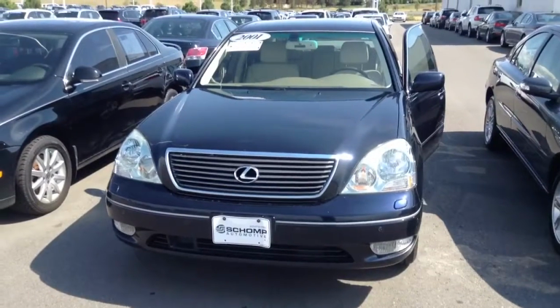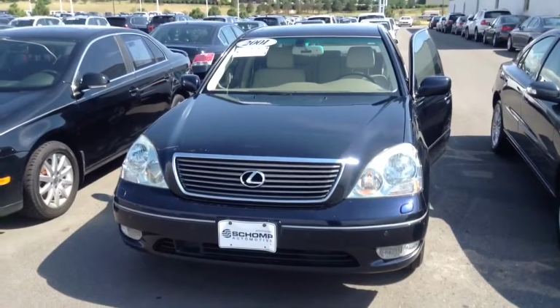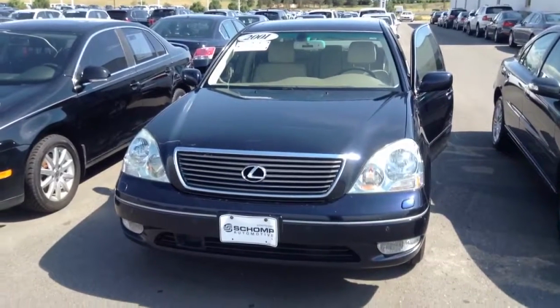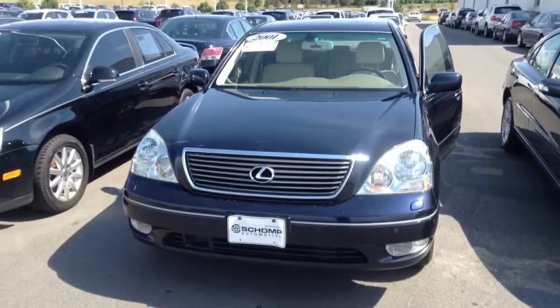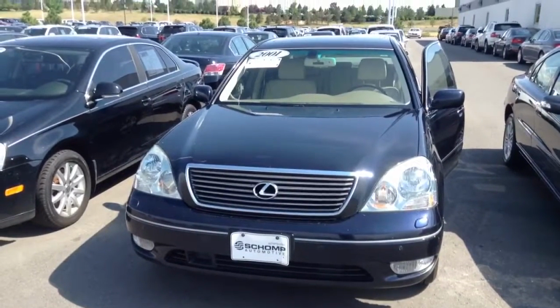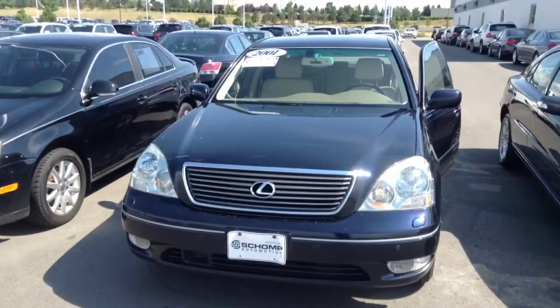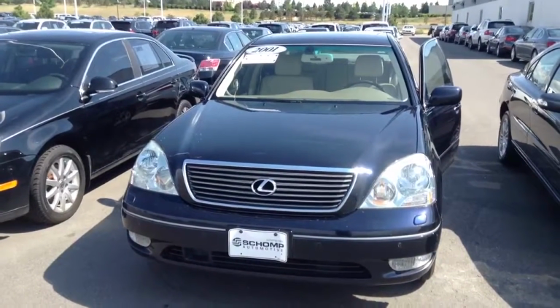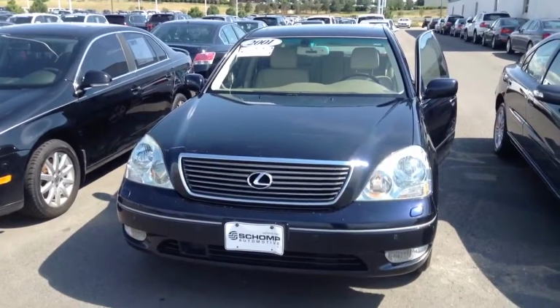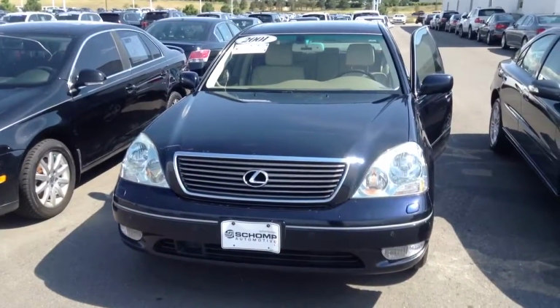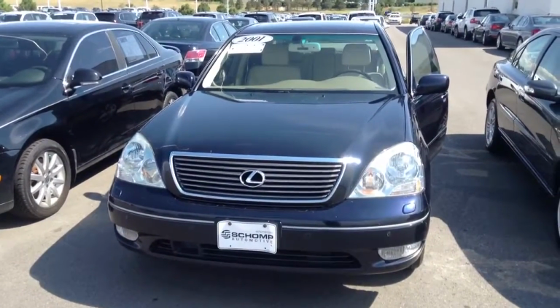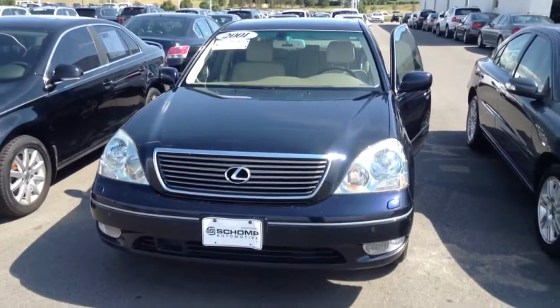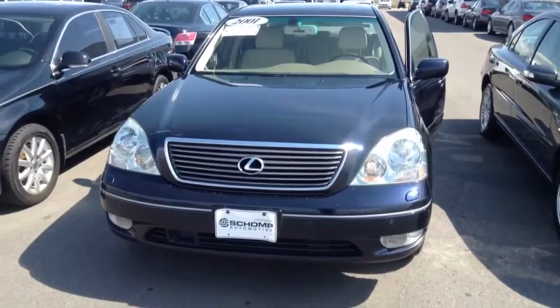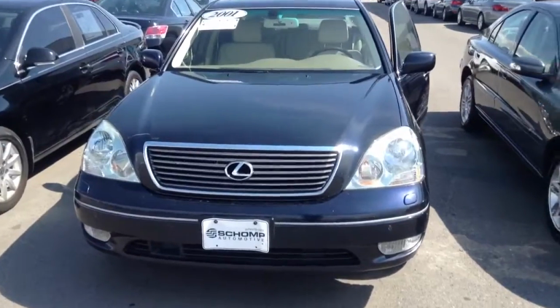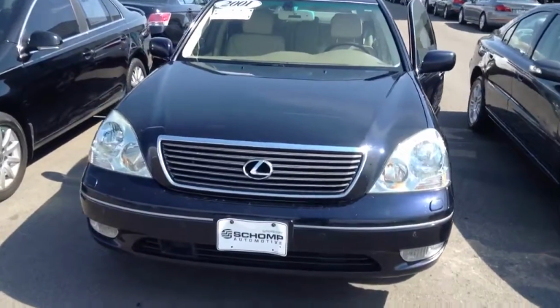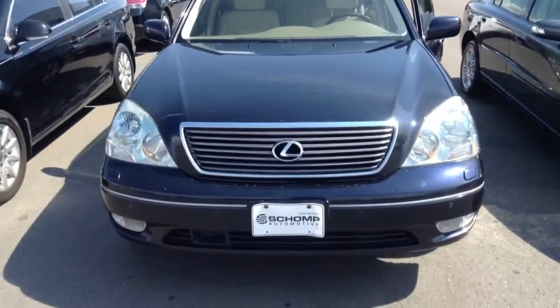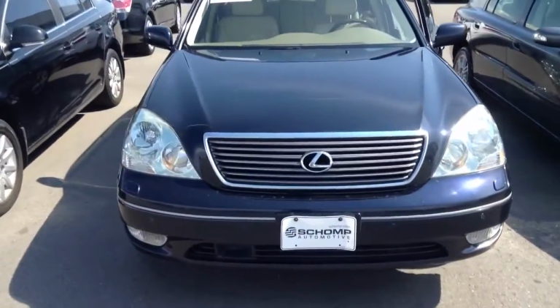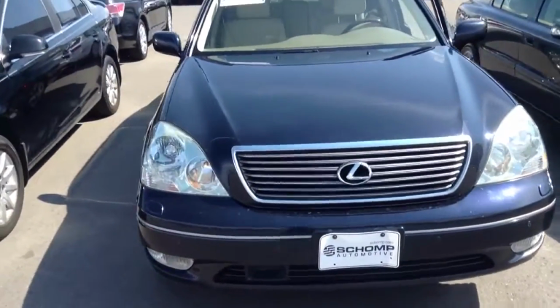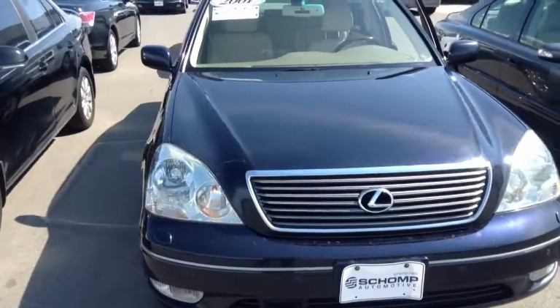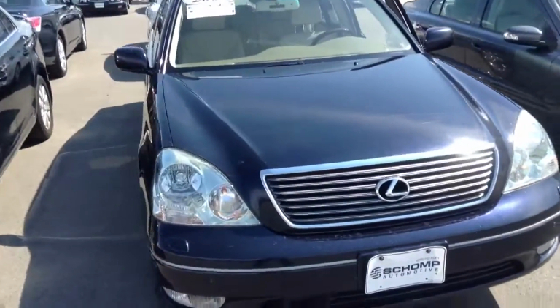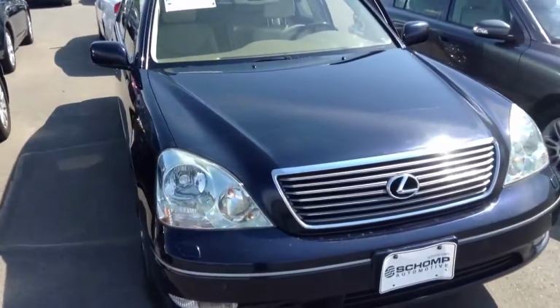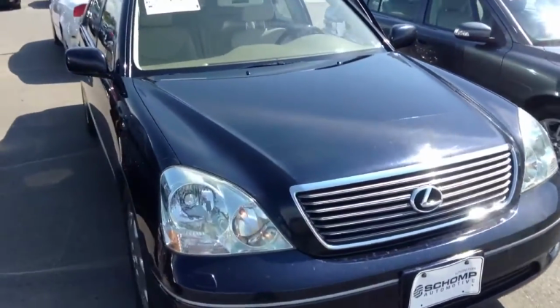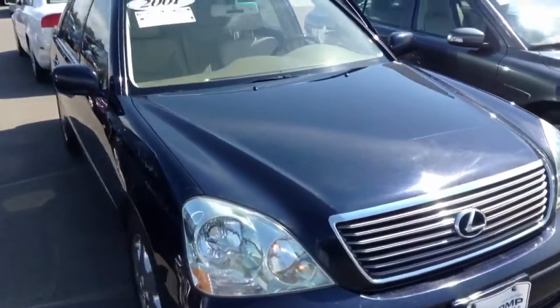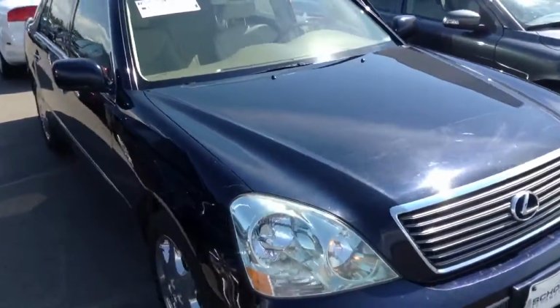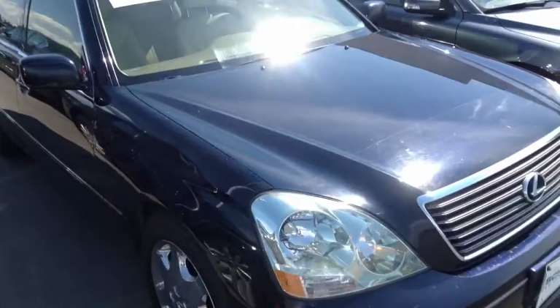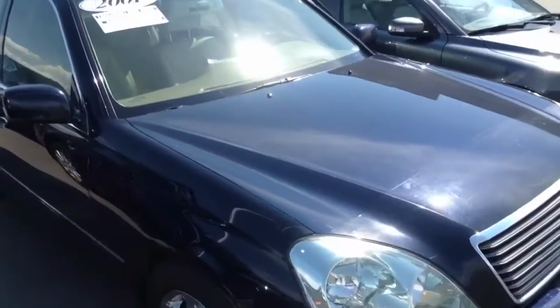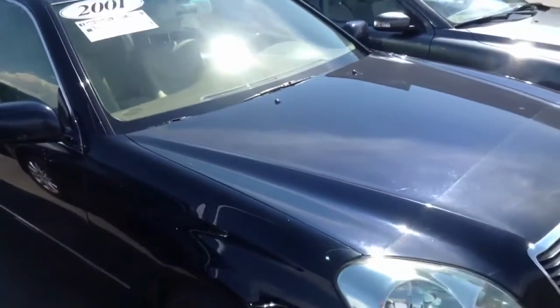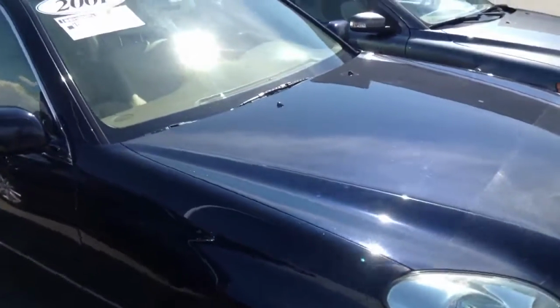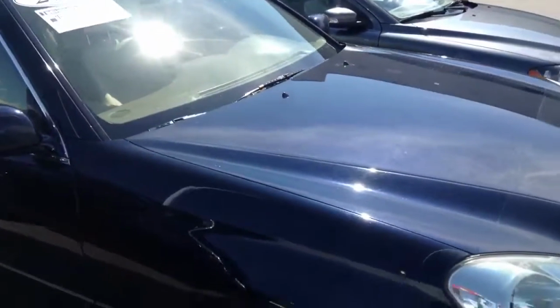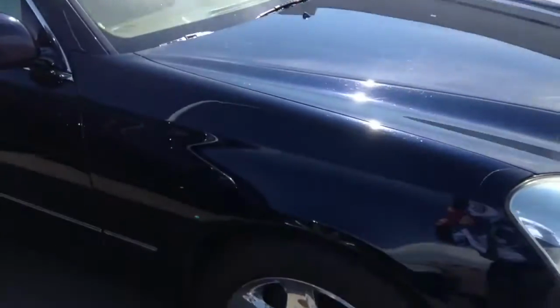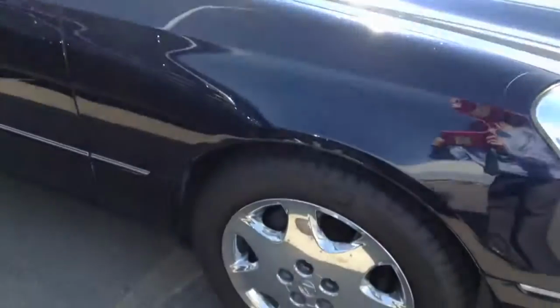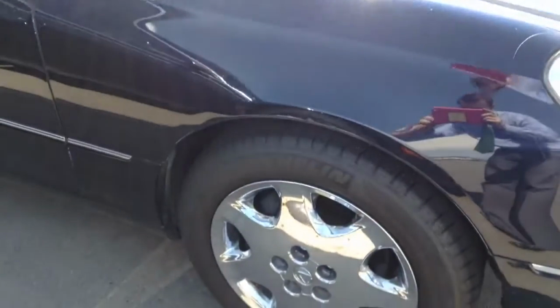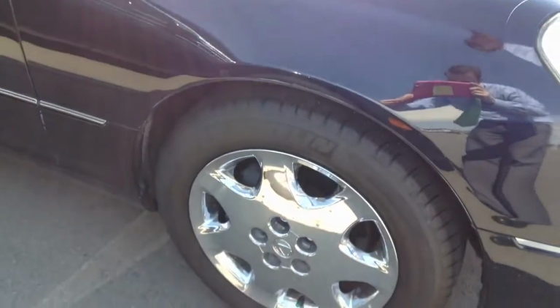Hey, this is Jason Sehaver down here at Shunt BMW. Just wanted to send you this quick video of the 2001 Lexus LS430 that you had inquired about online.